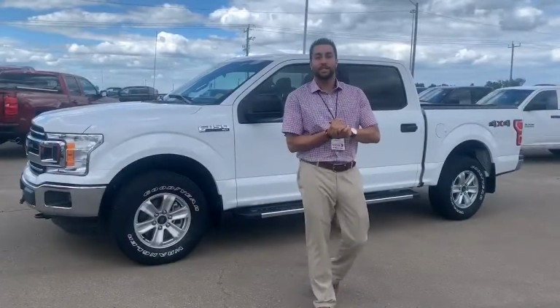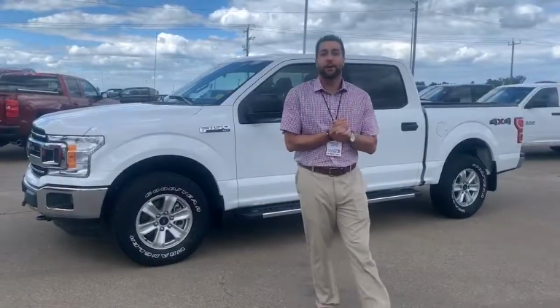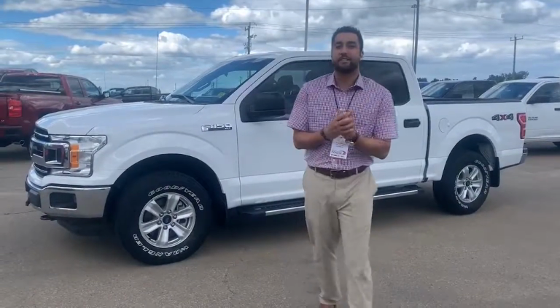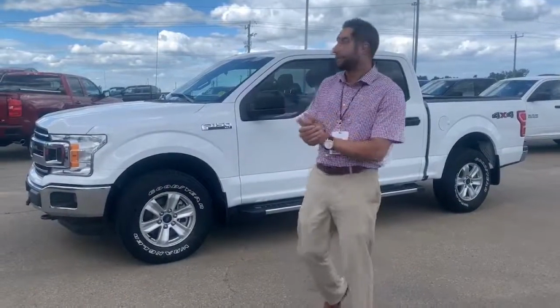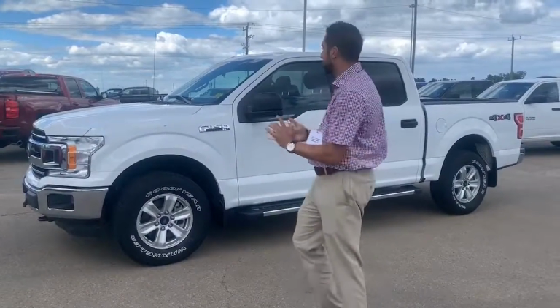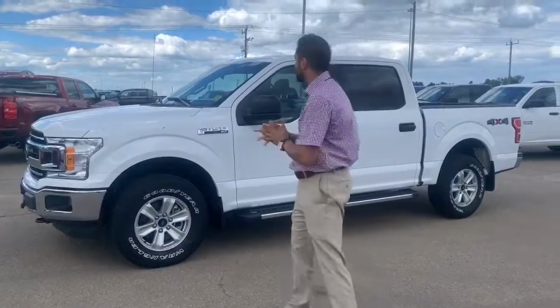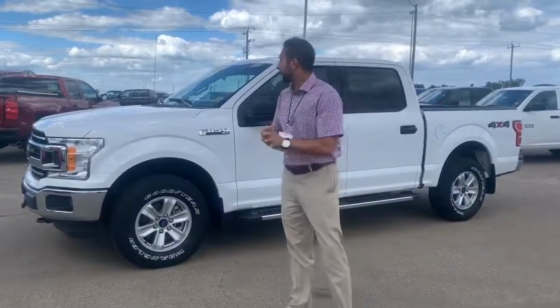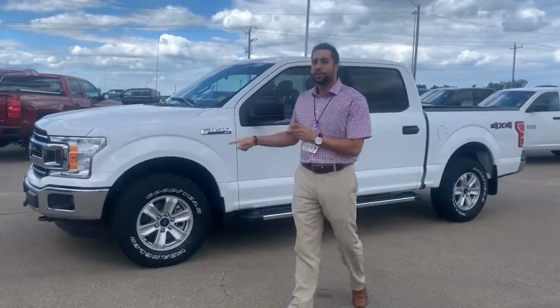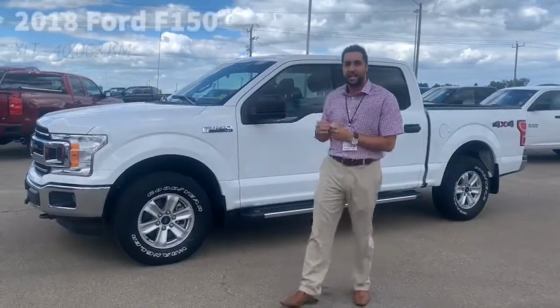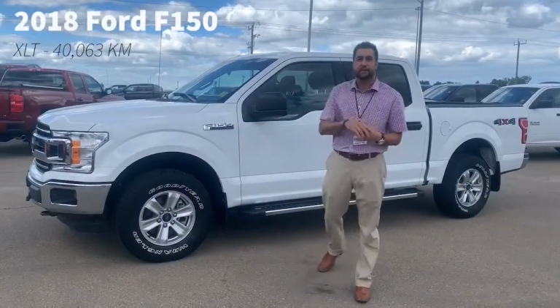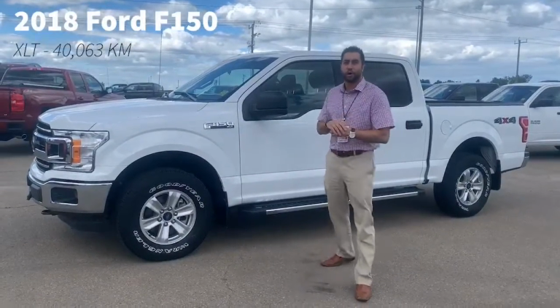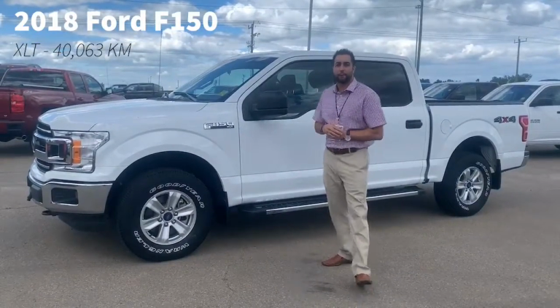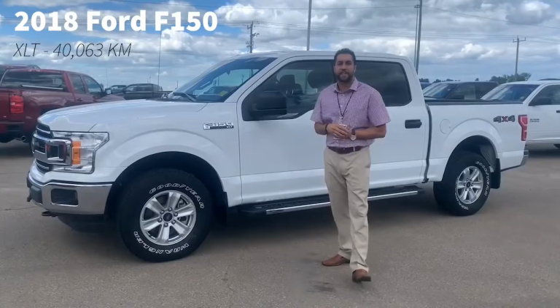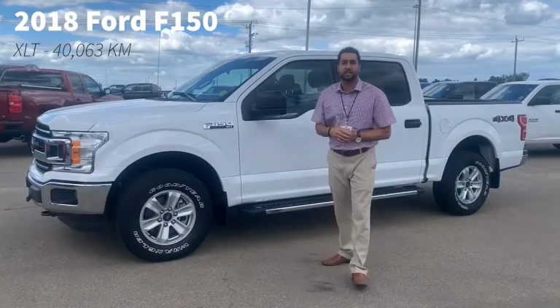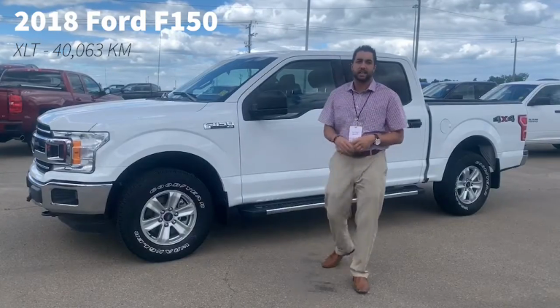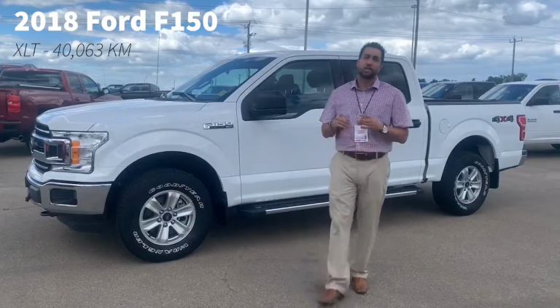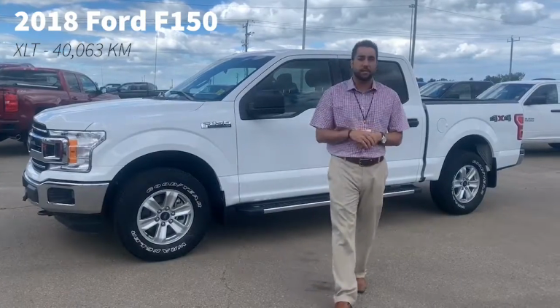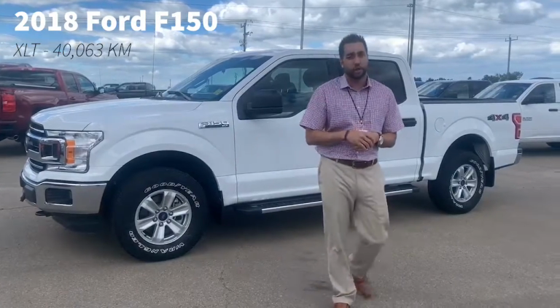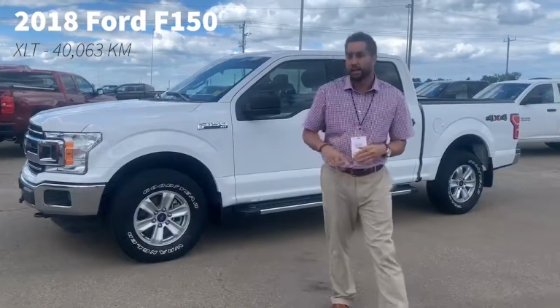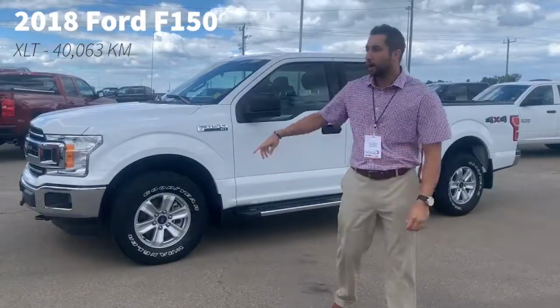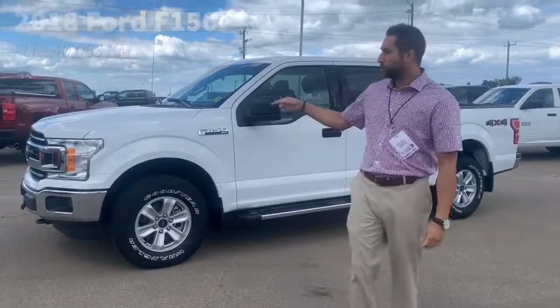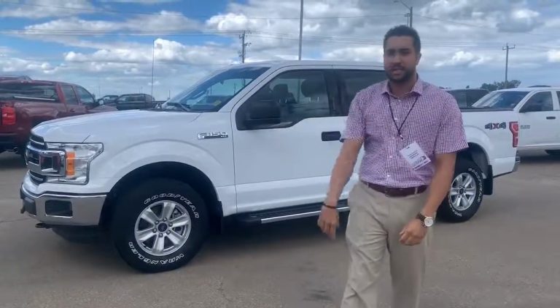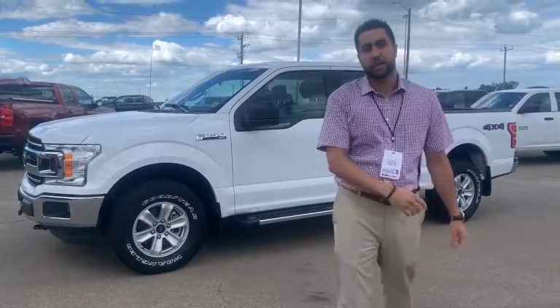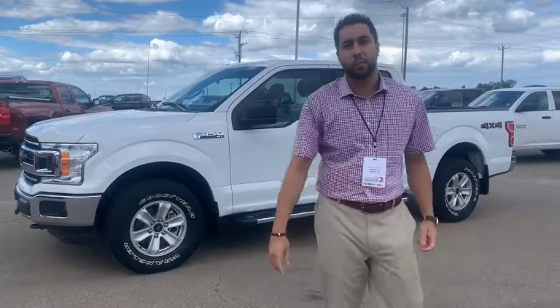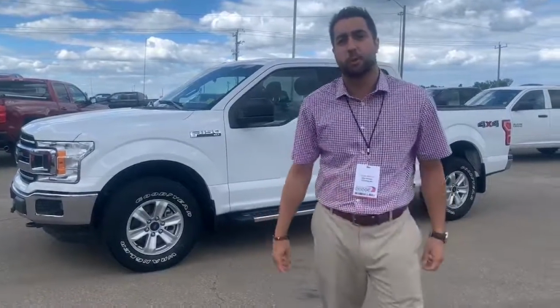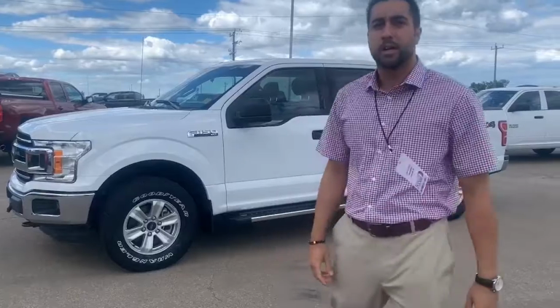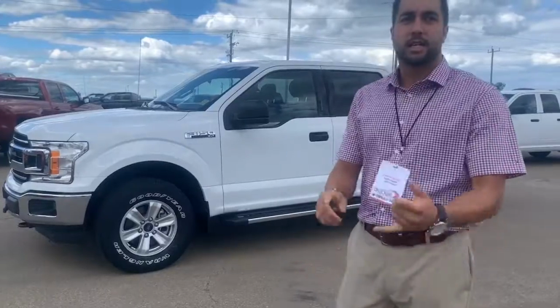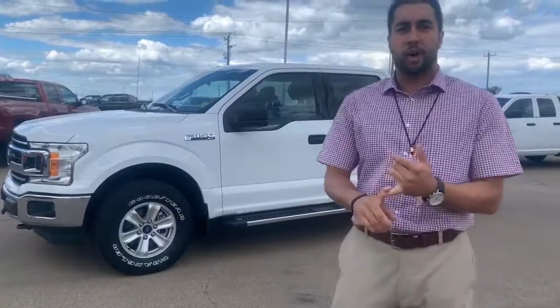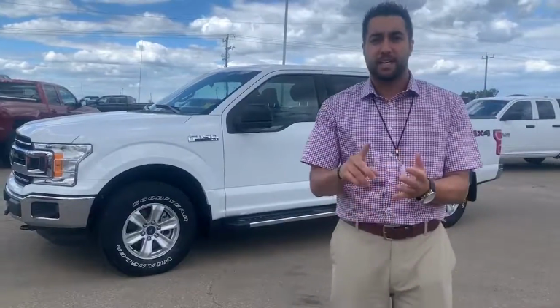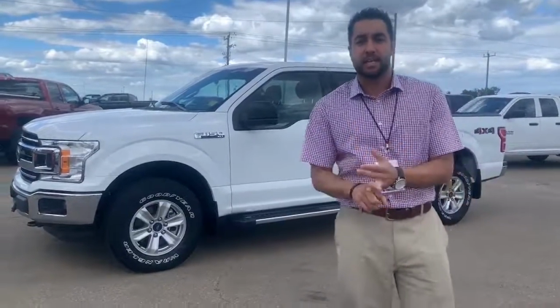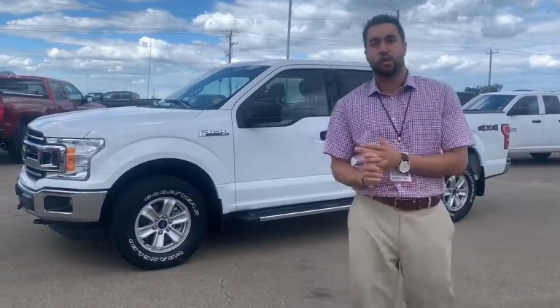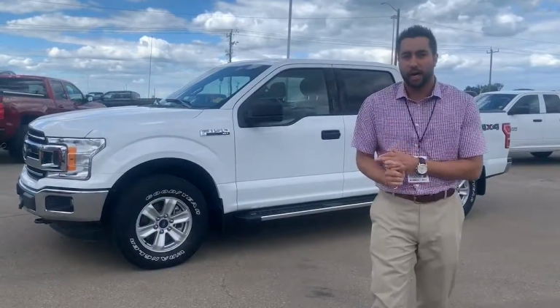What's up Internet? It's Devin down here at Sherwood Dodge. I got a 2018 Ford F-150 XLT just came in on trade, powered by a 2.7 liter EcoBoost motor. It's a clean Carfax single owner truck.